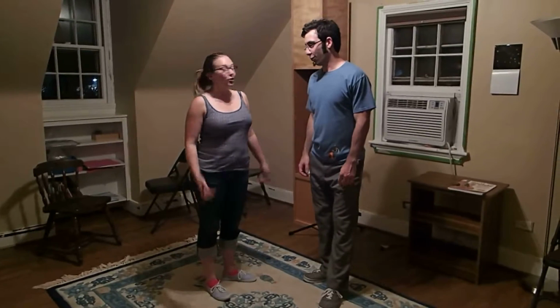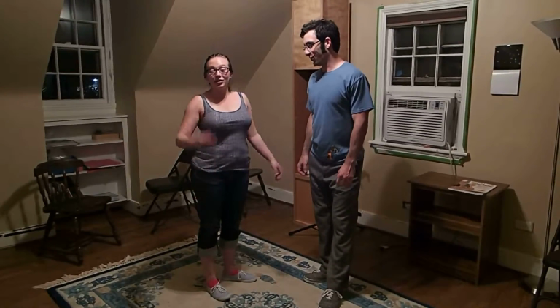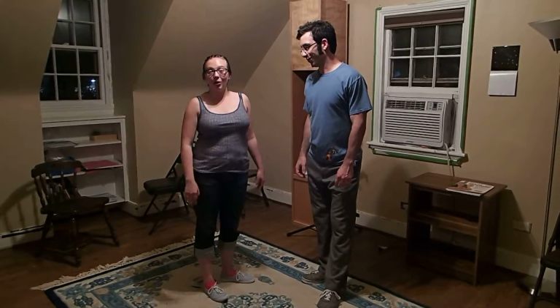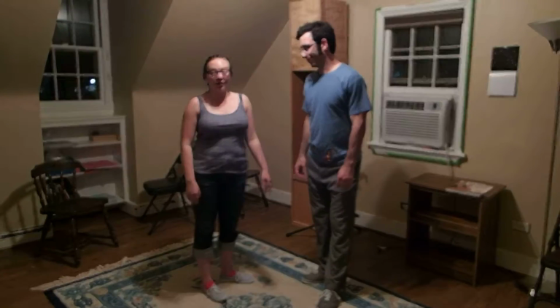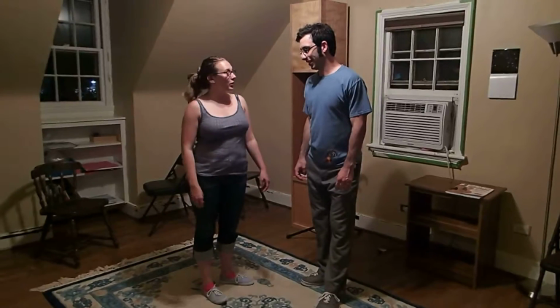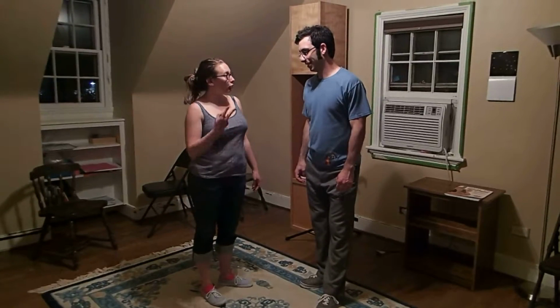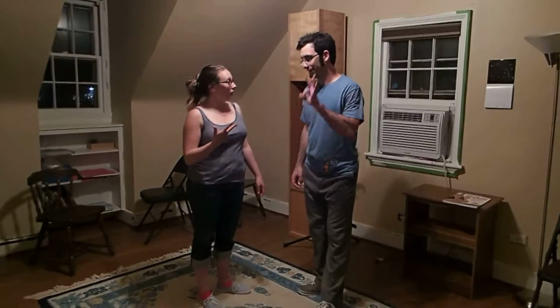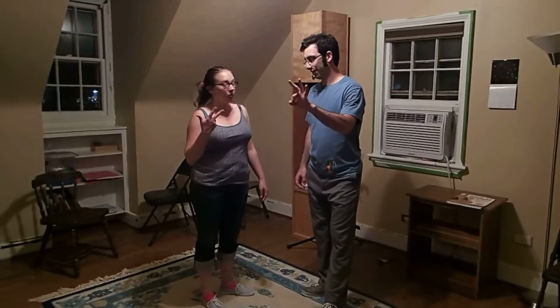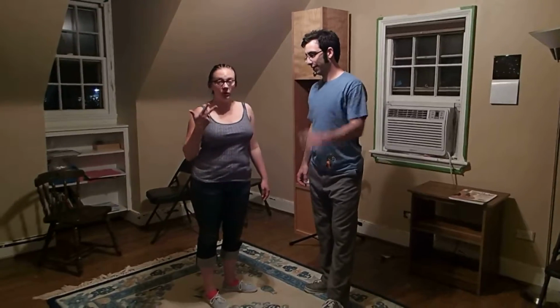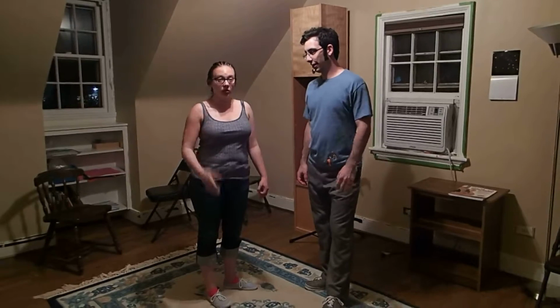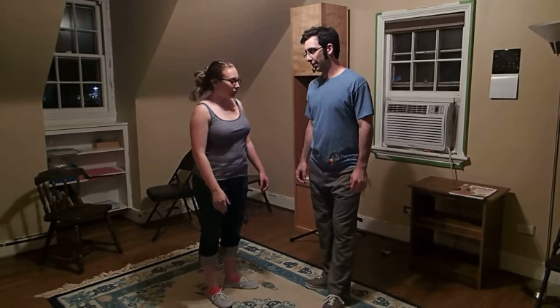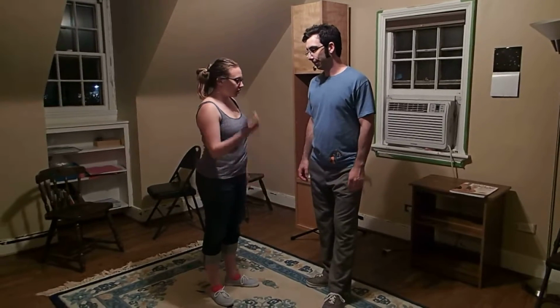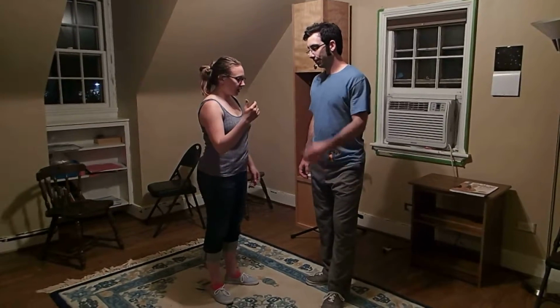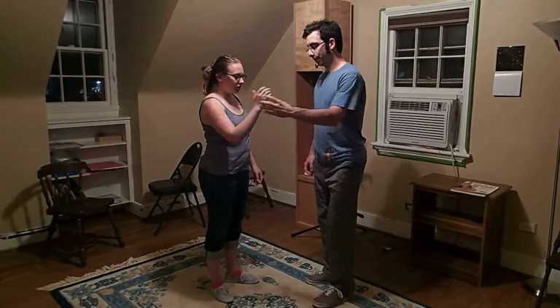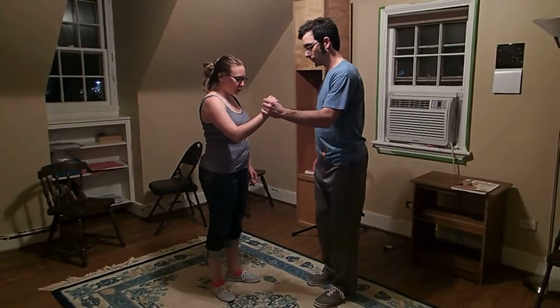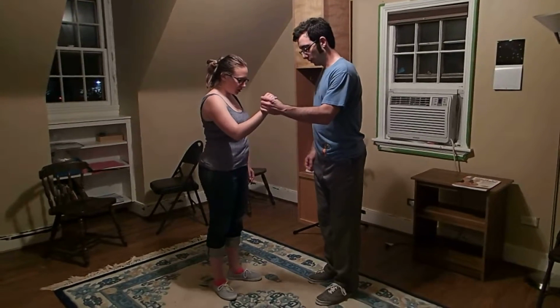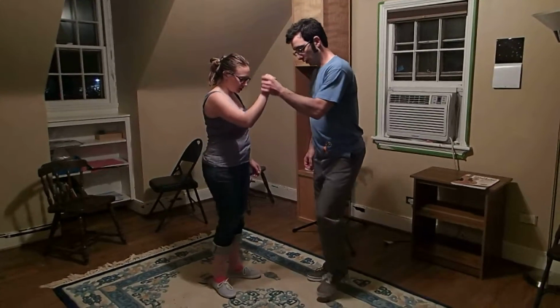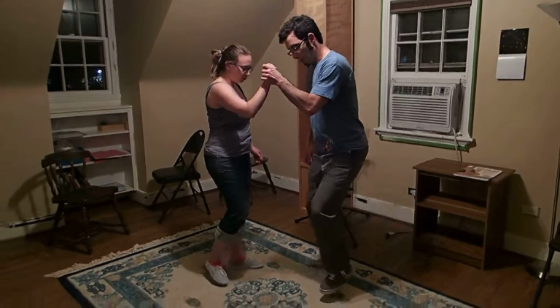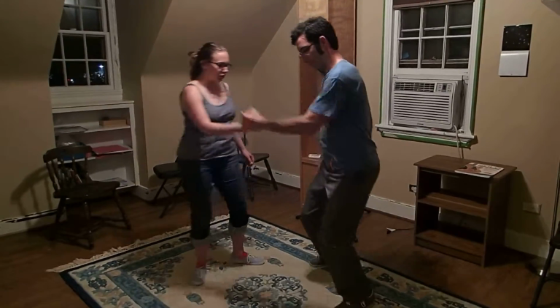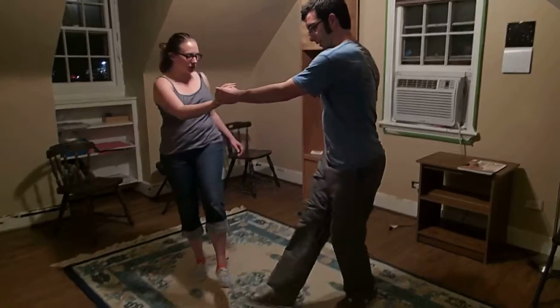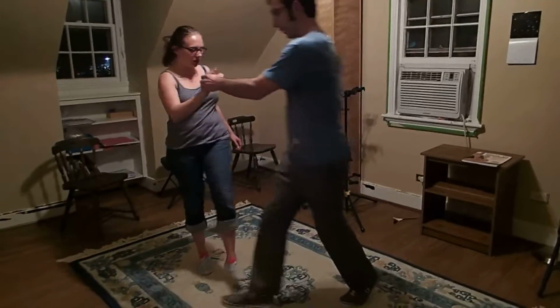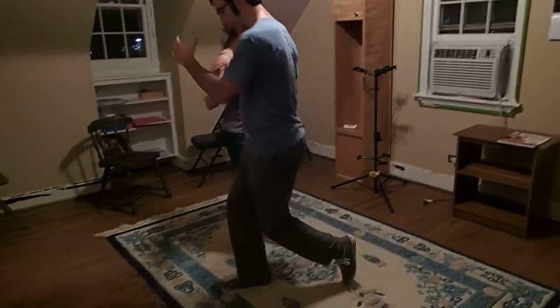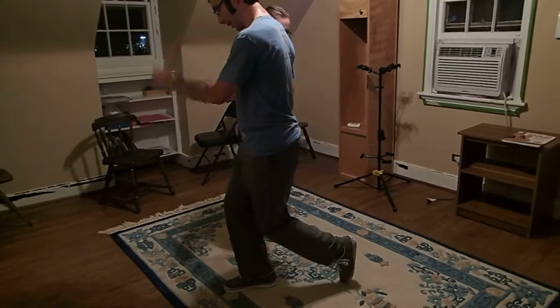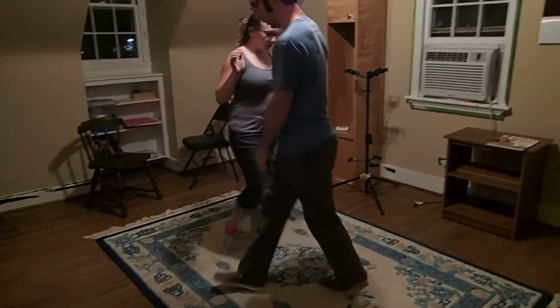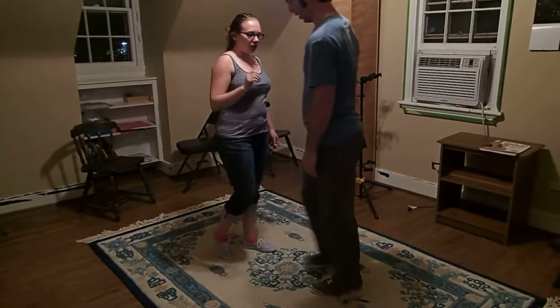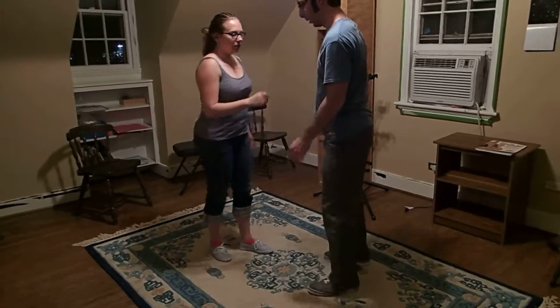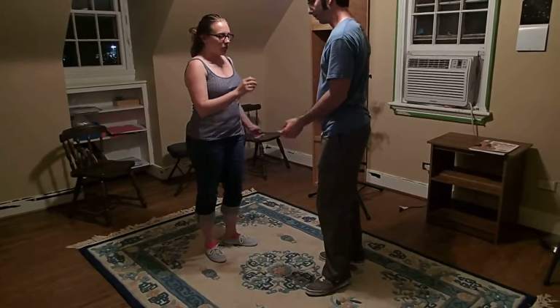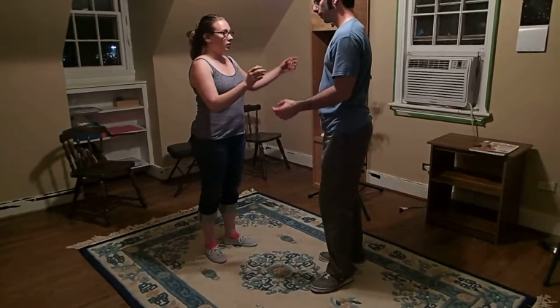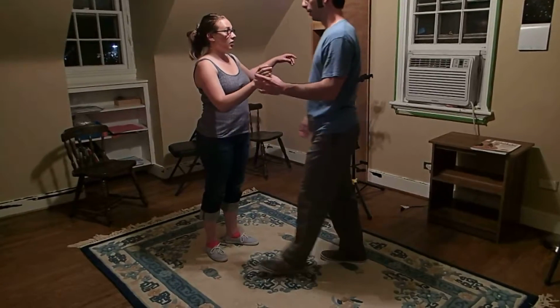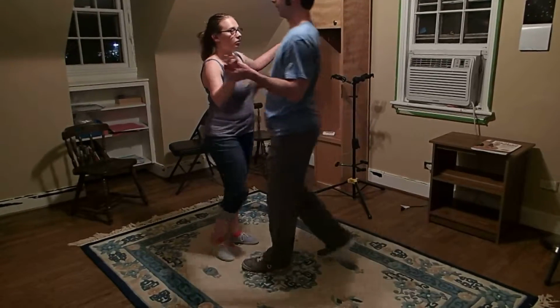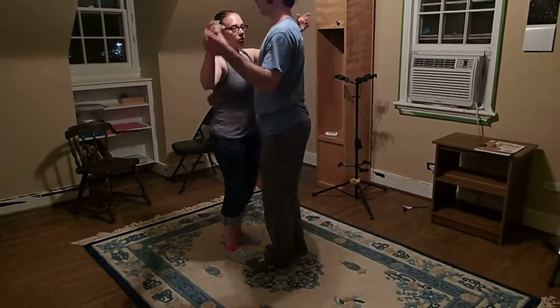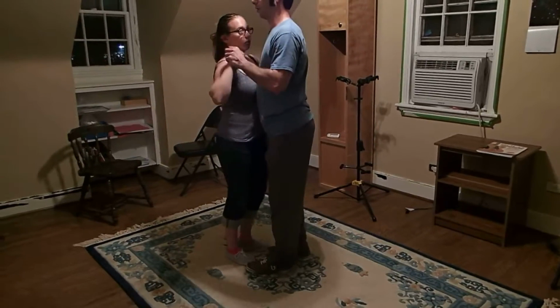So hey, this is Balboa 1, Week 3, where we taught you the toss-out. We started at count 6, just practicing this kind of stress-like 7, 8, and then we put that into the toss-out, which goes...